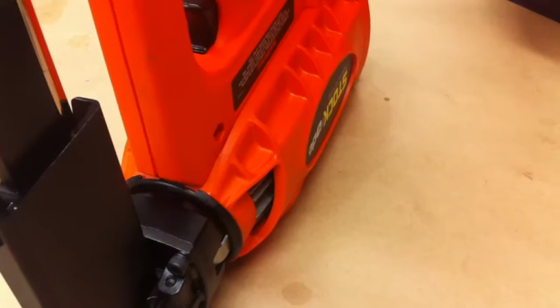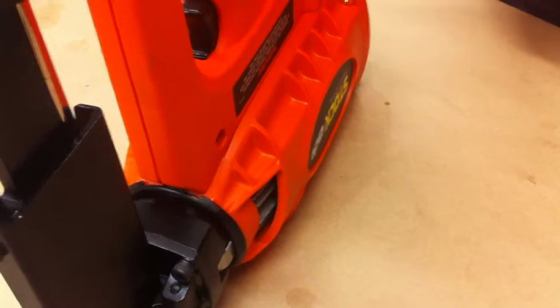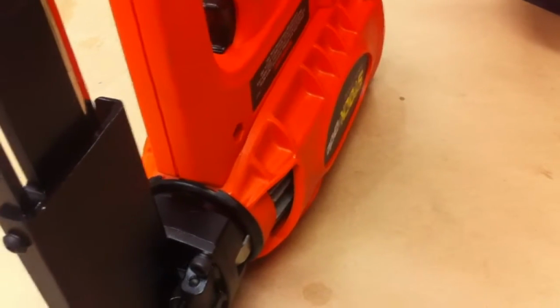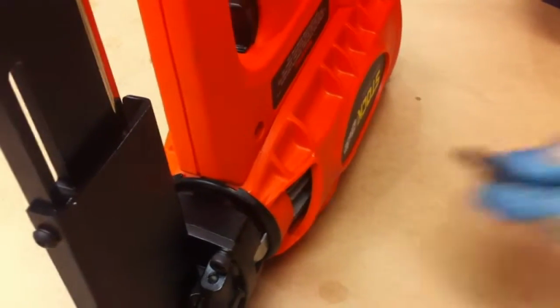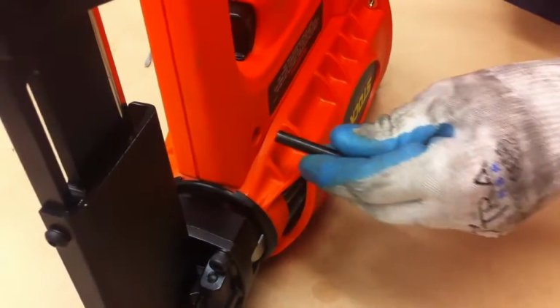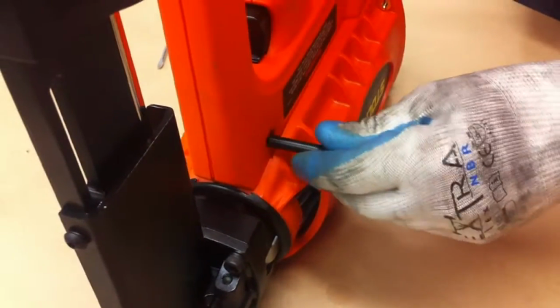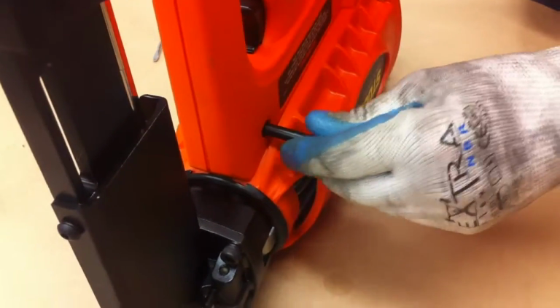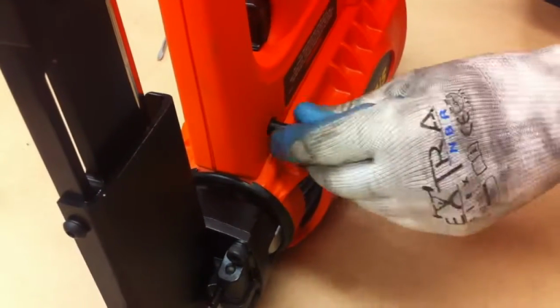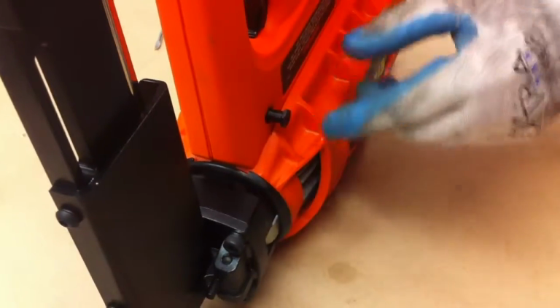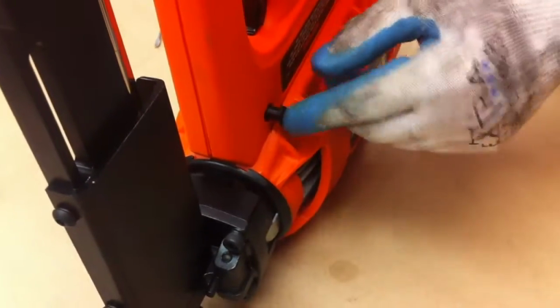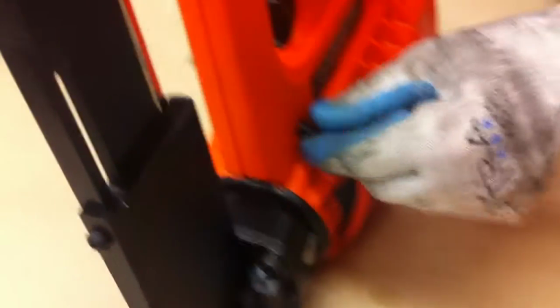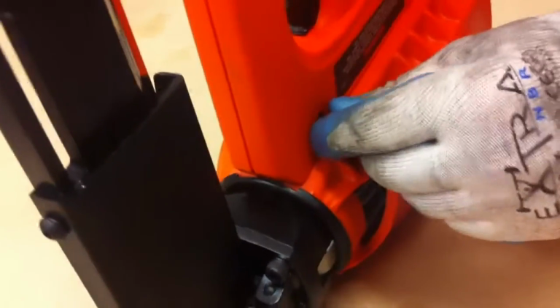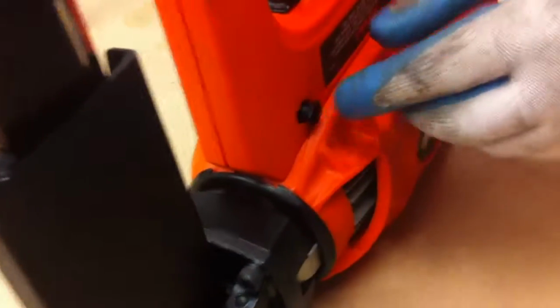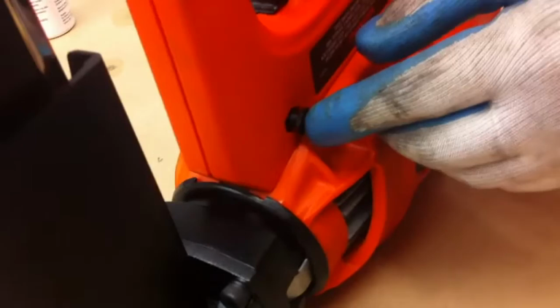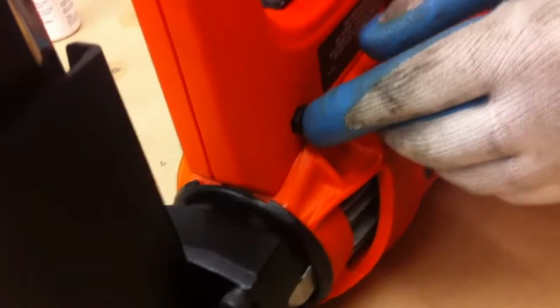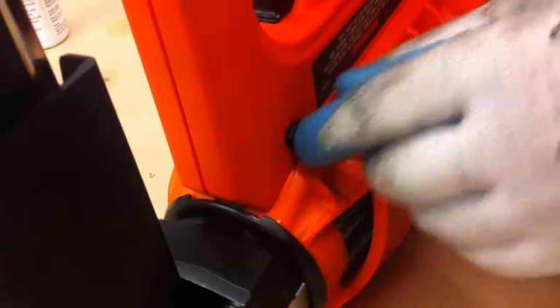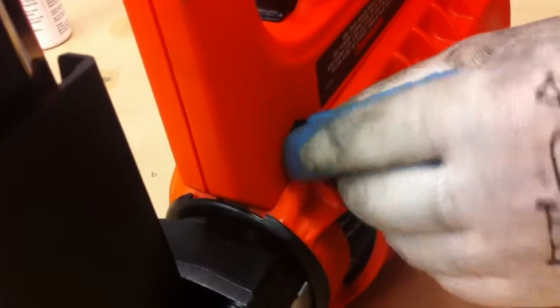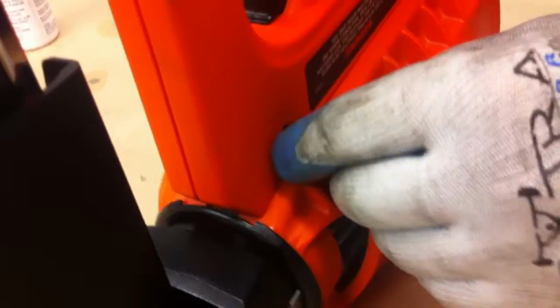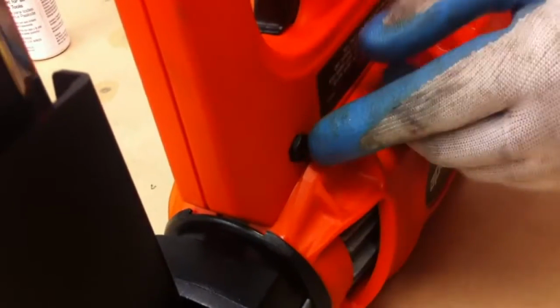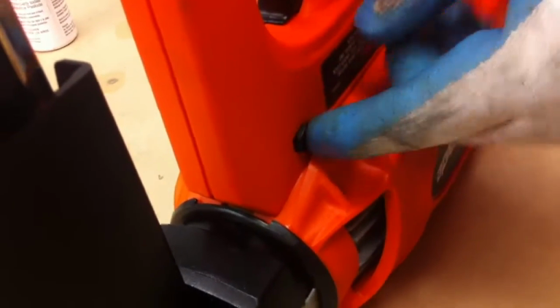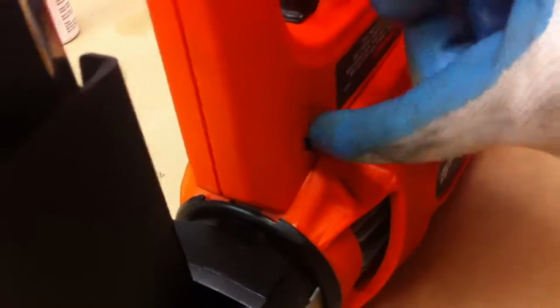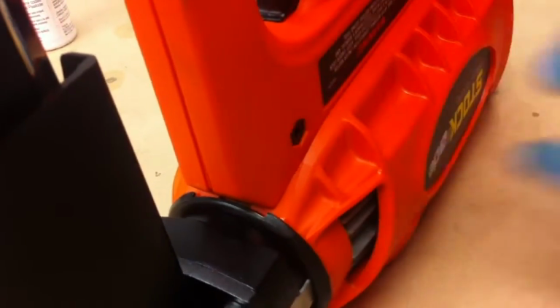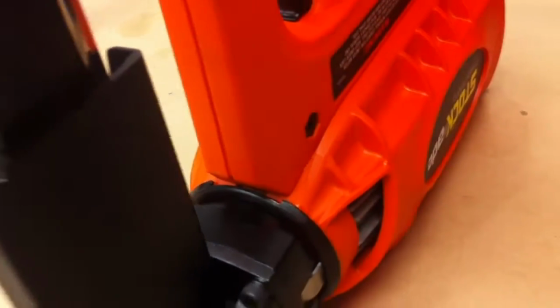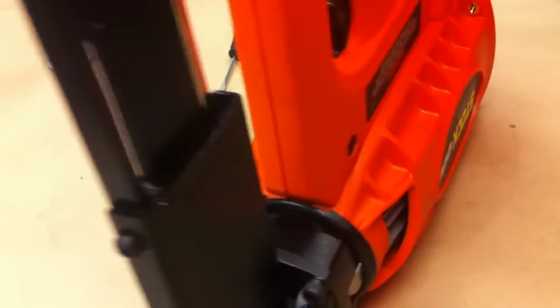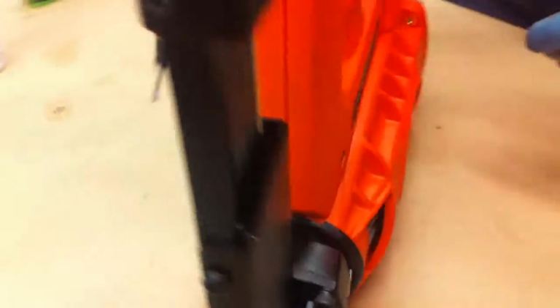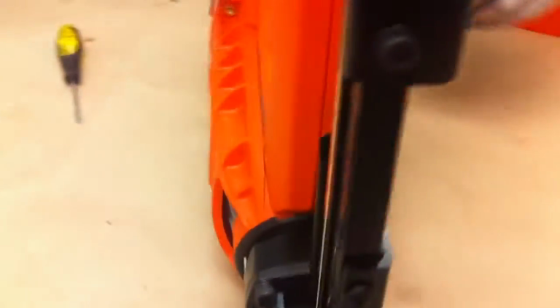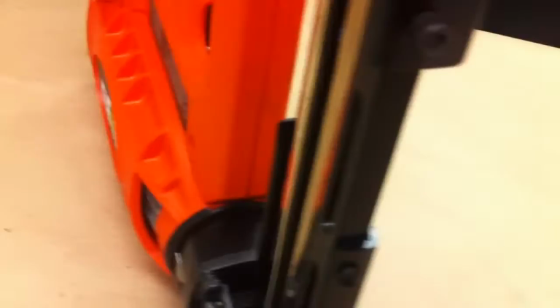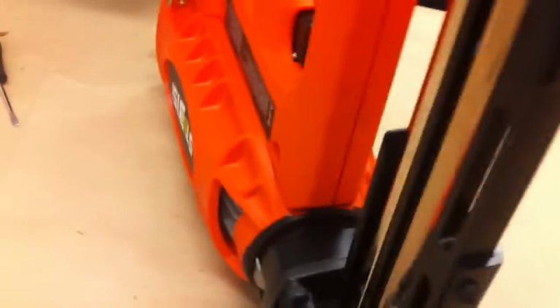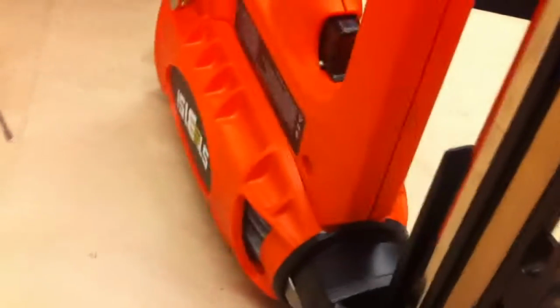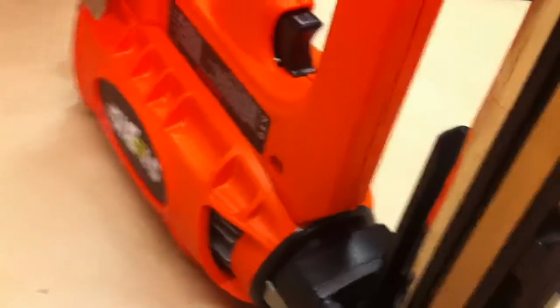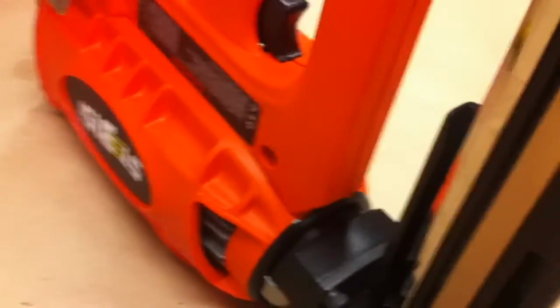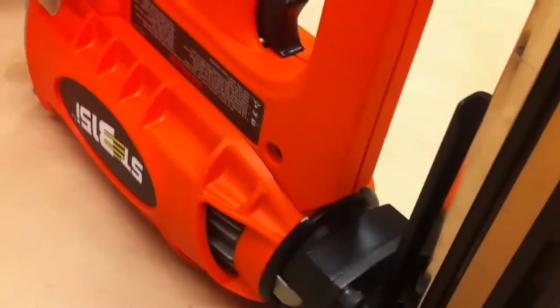The sleeve is to be pushed in from this side — it only goes in with the side where there's the hick shape. We replace the screw.